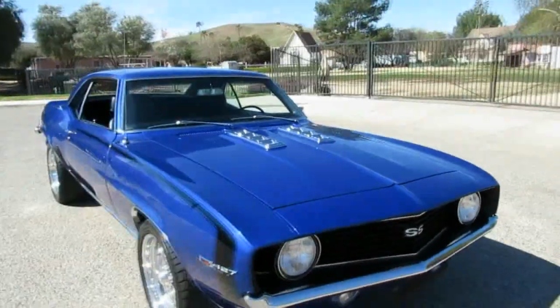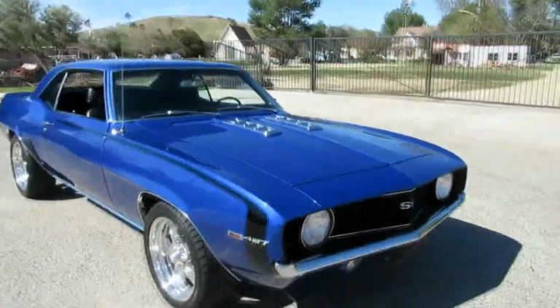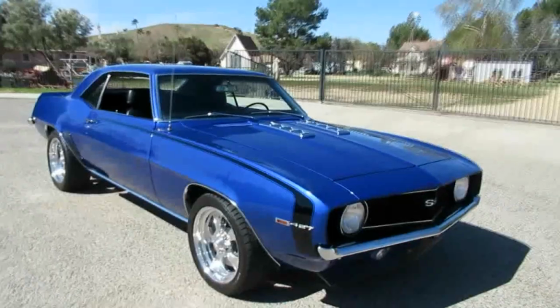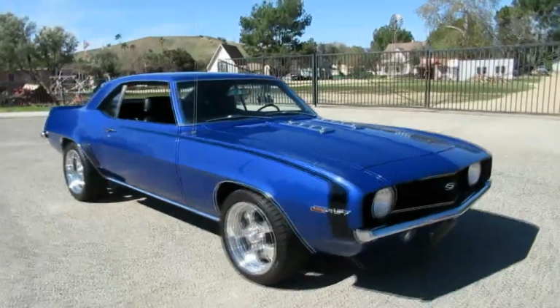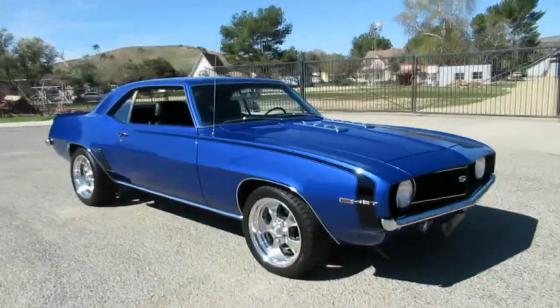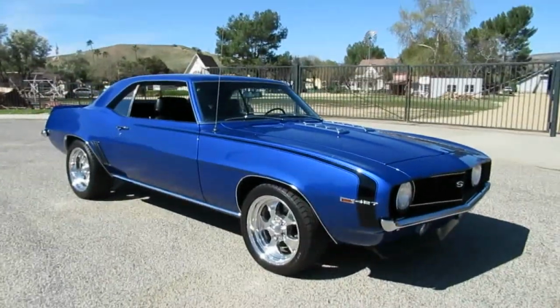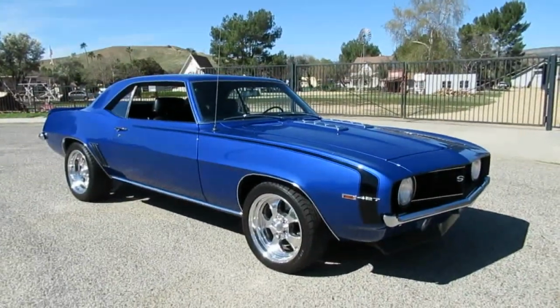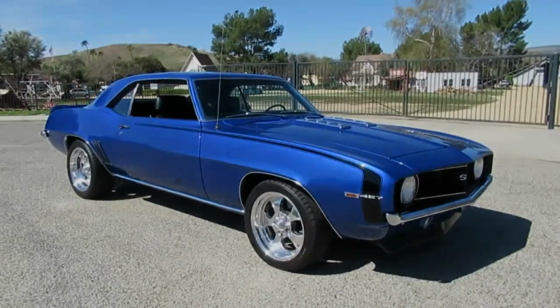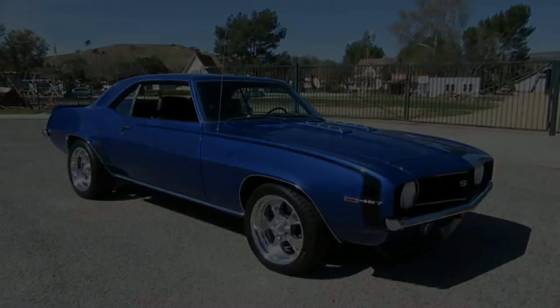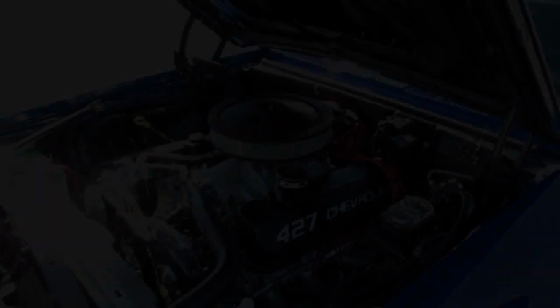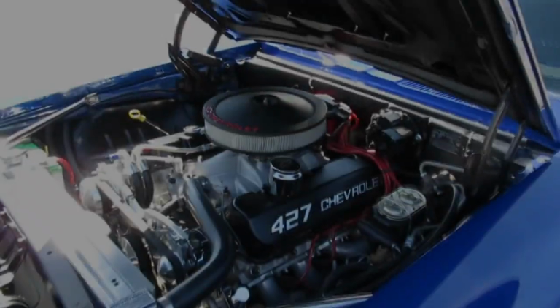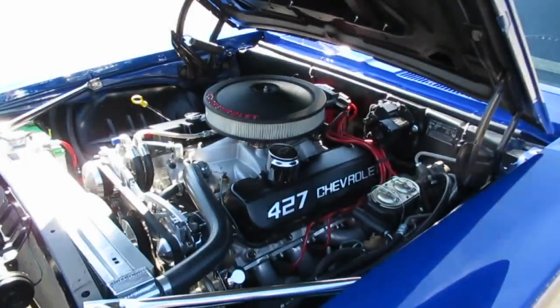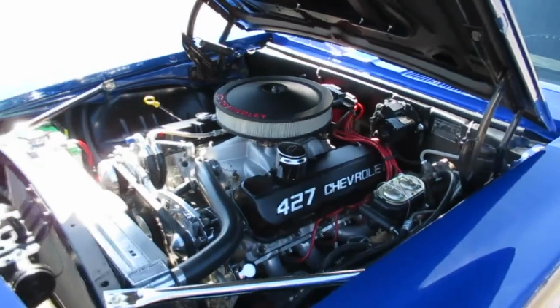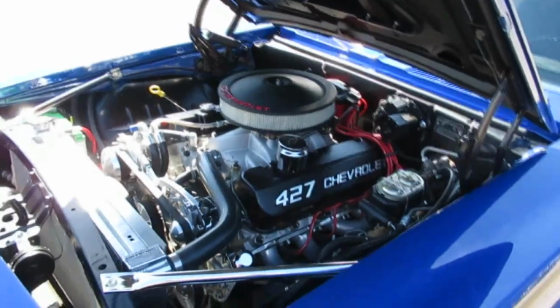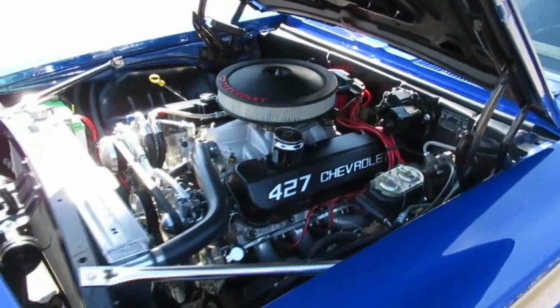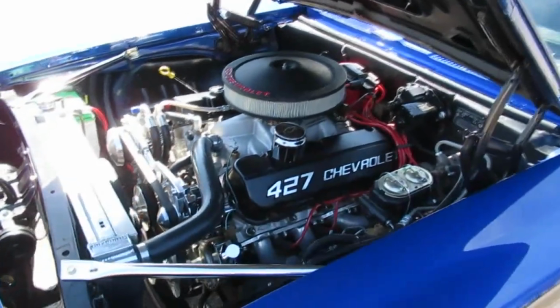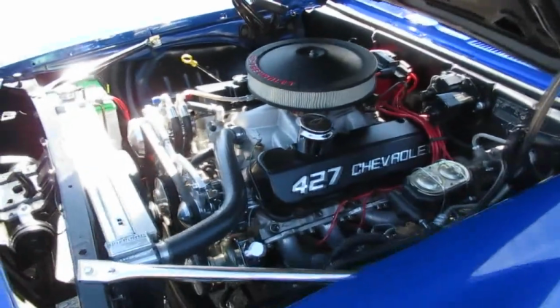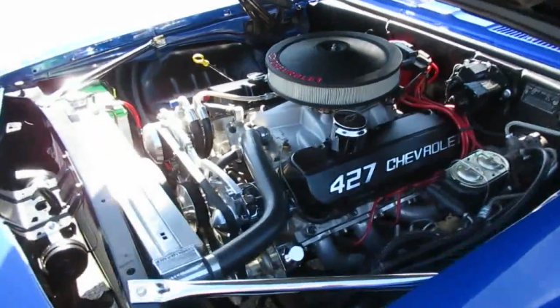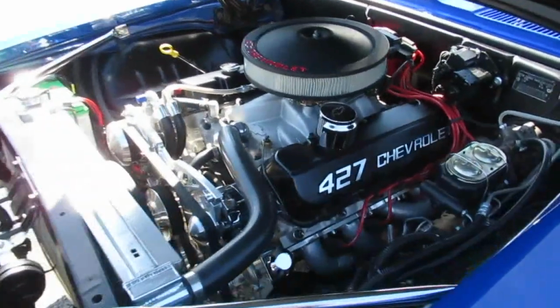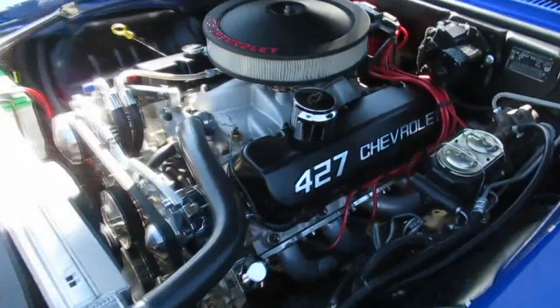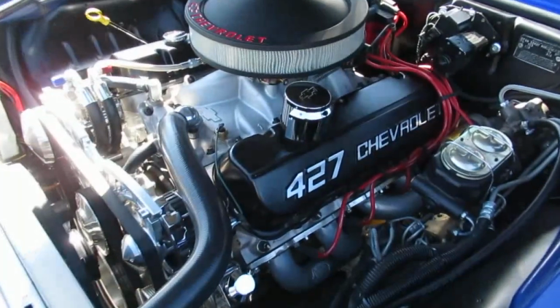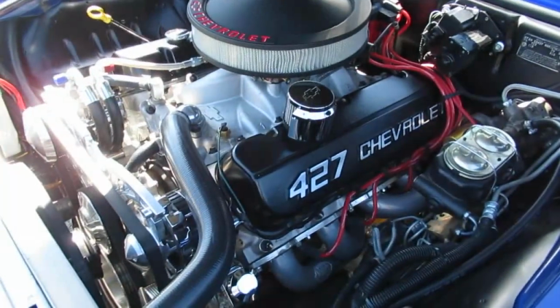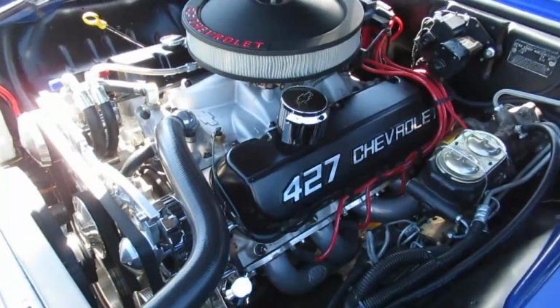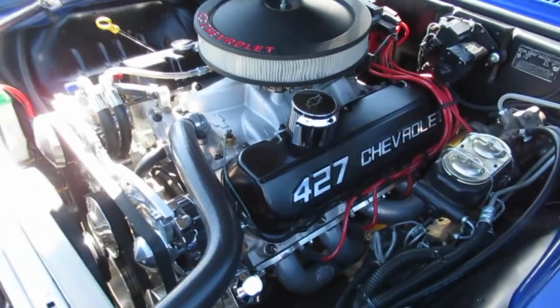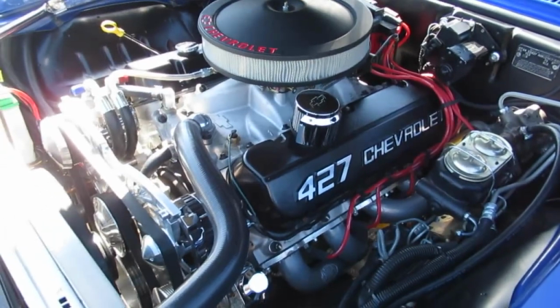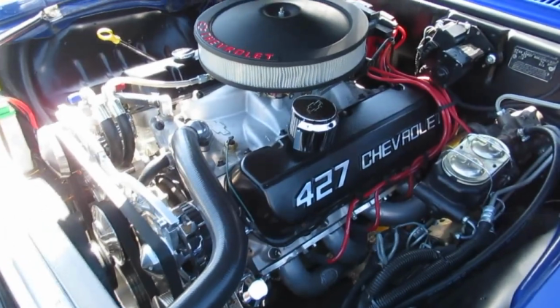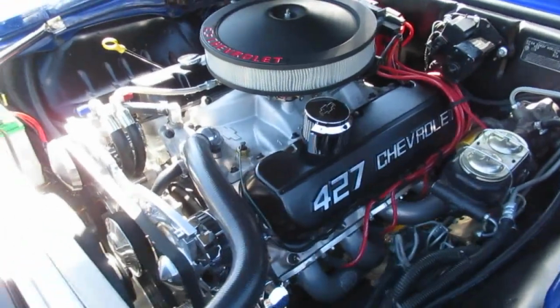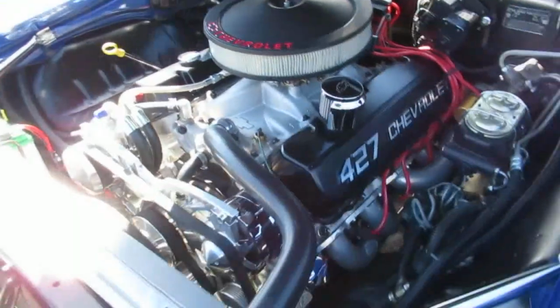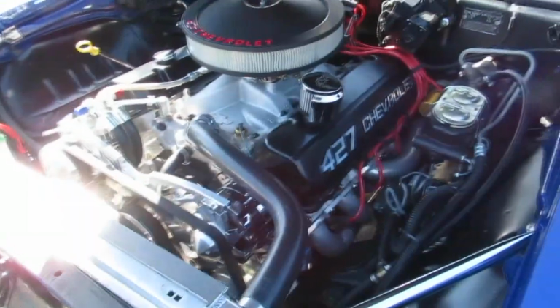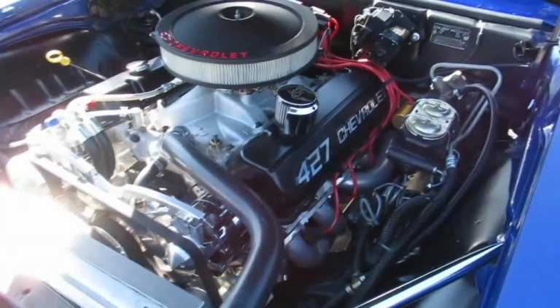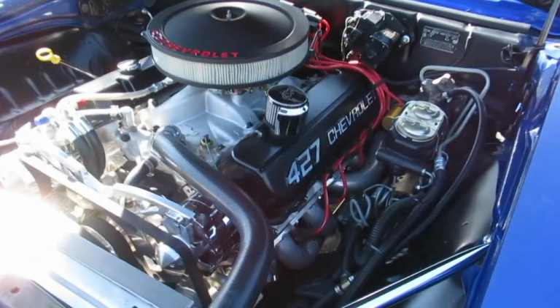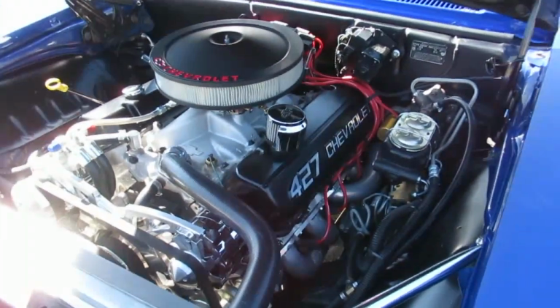Really awesome car — runs like a scalded dog. This is the one everybody wants these days: a '69 Camaro. Here's the power plant — a beast of a 427 big block, 480 horsepower crate motor straight from JEGS, with aluminum heads and an aluminum radiator.